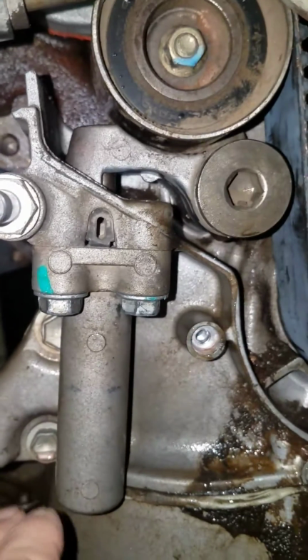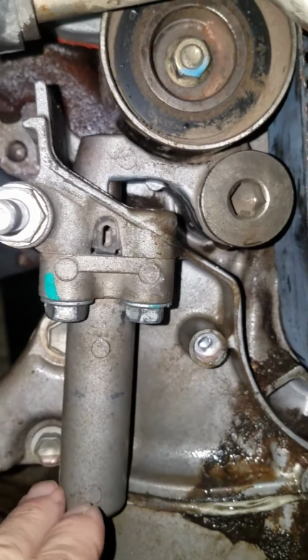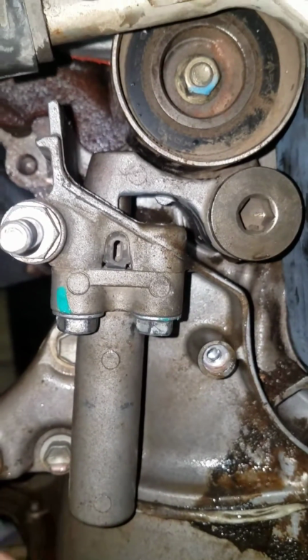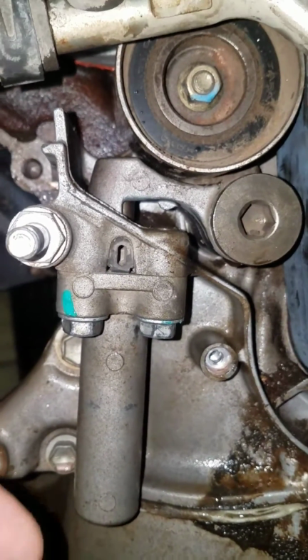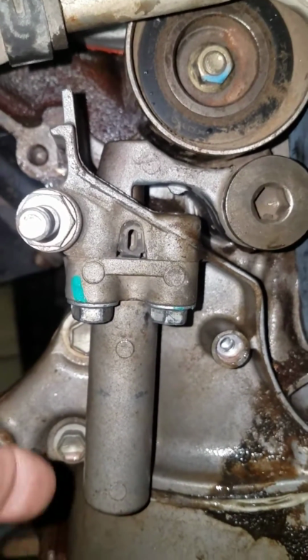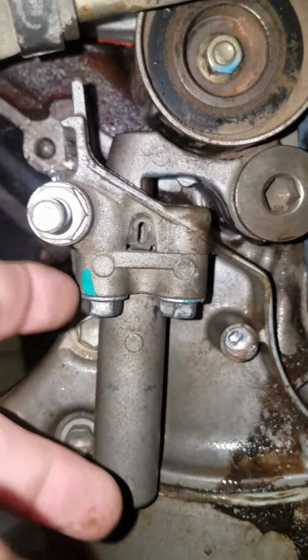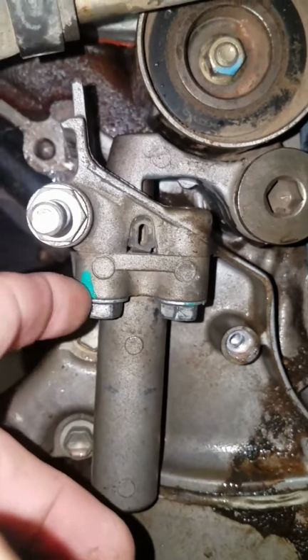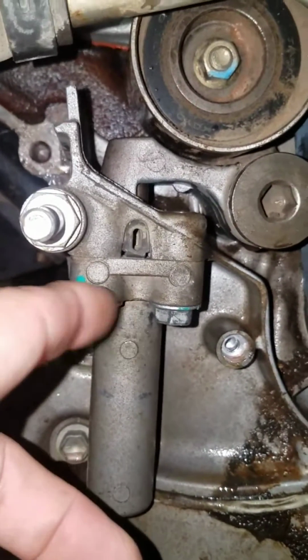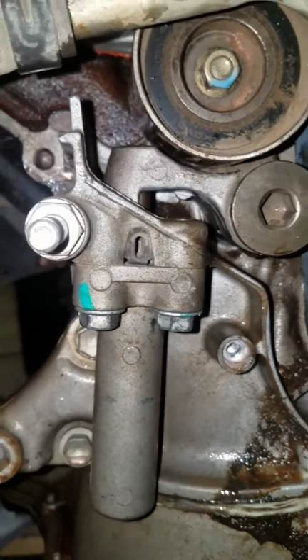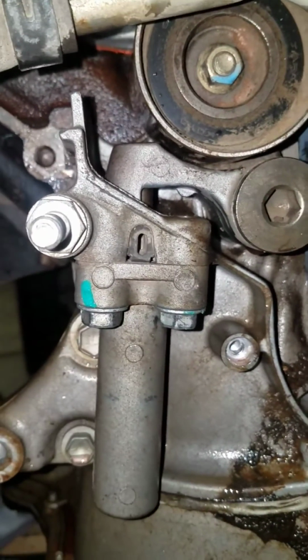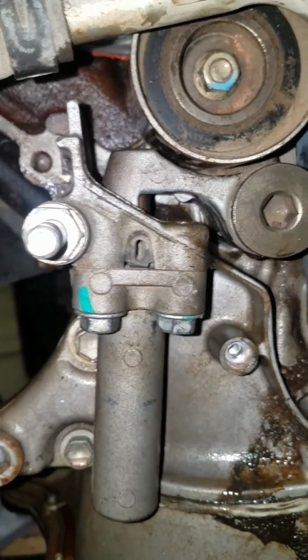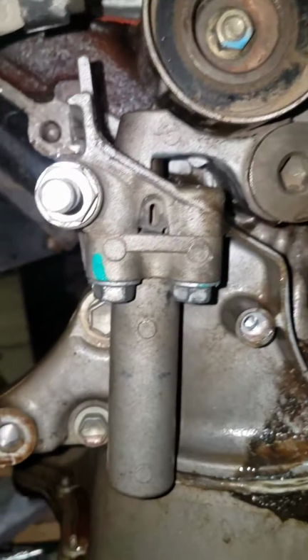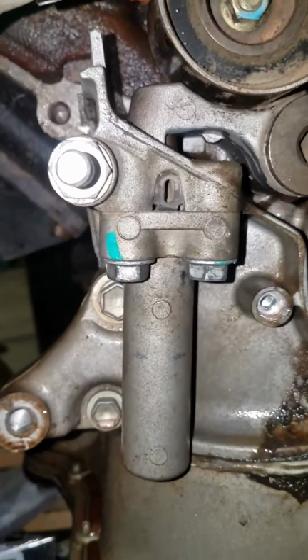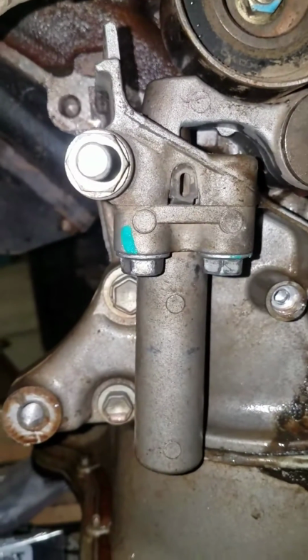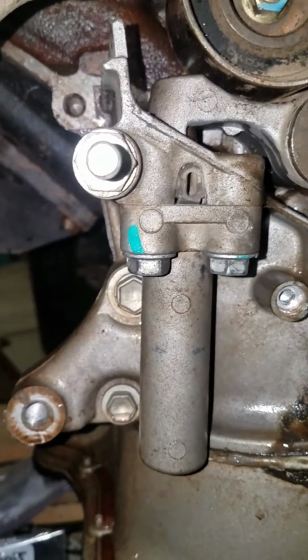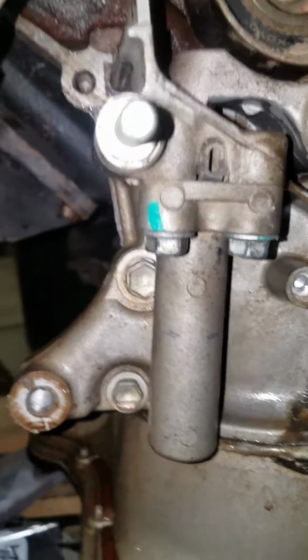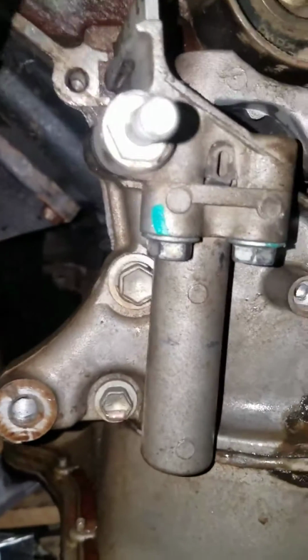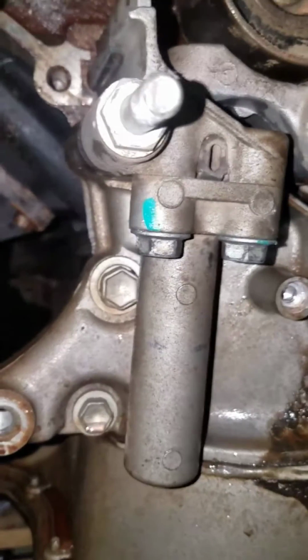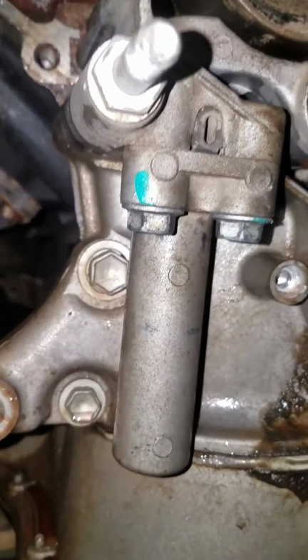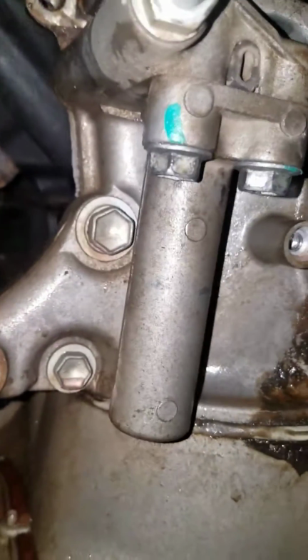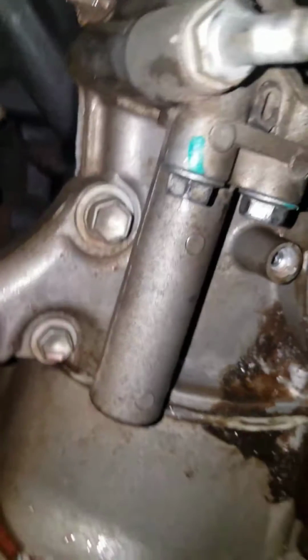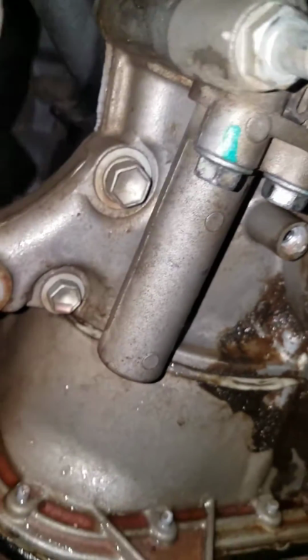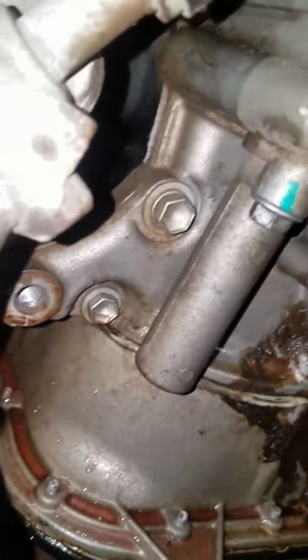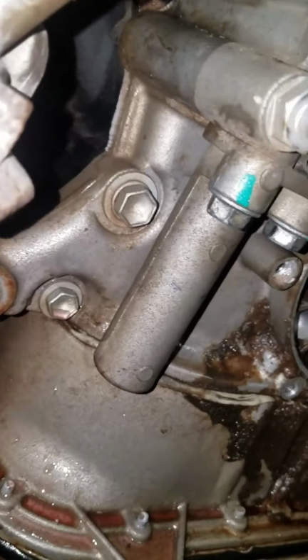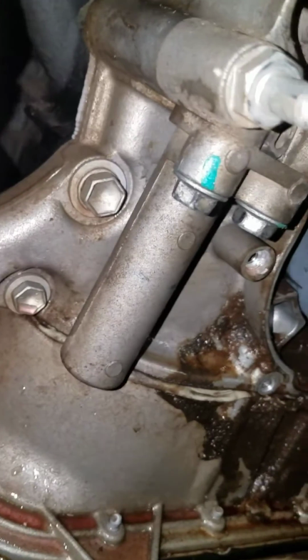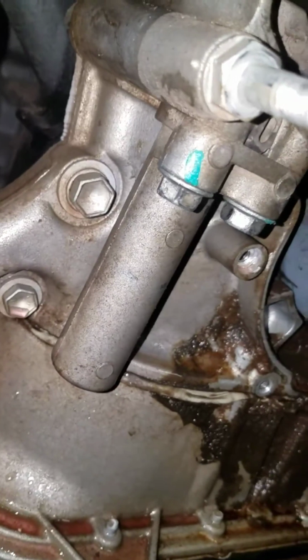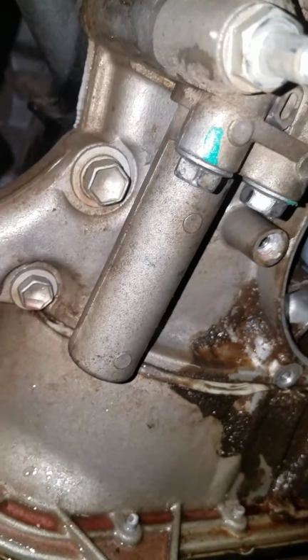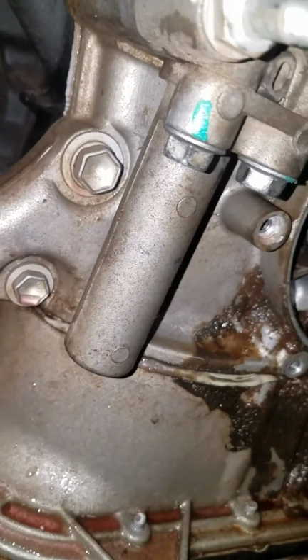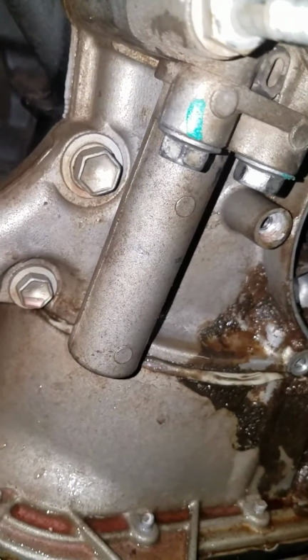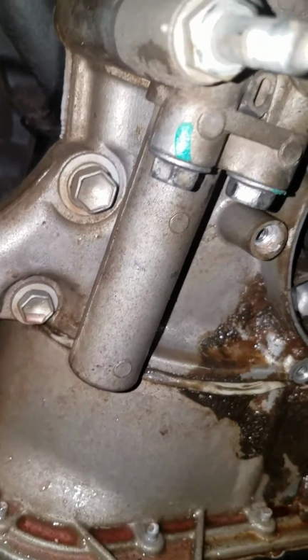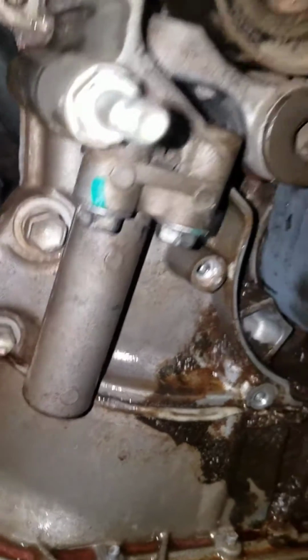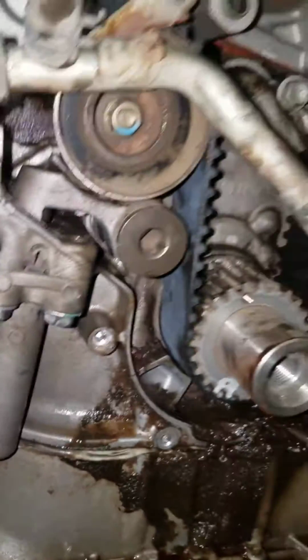Make sure that the tensioner stays straight, or else you could break the mount holes off on the tensioner. There are only two bolts holding the tensioner on, so just be careful and do them a little bit at a time as you're tightening it up.